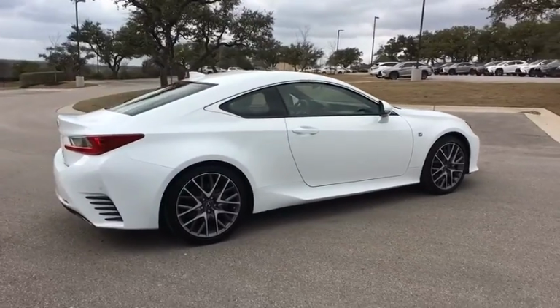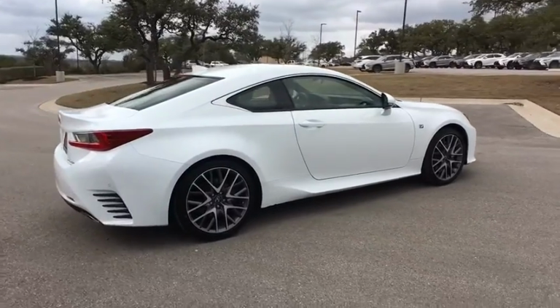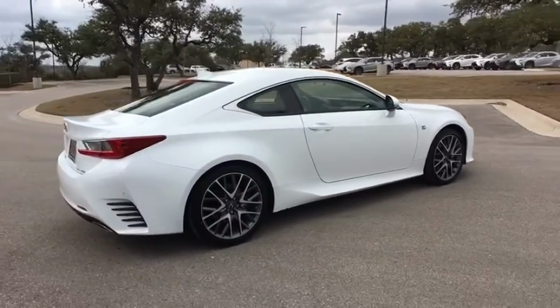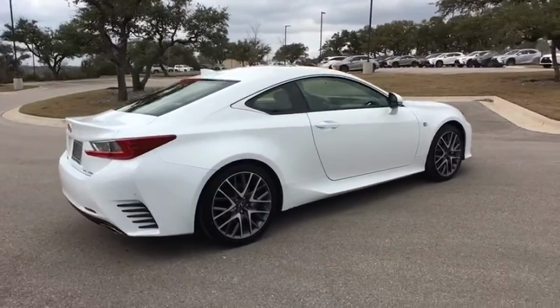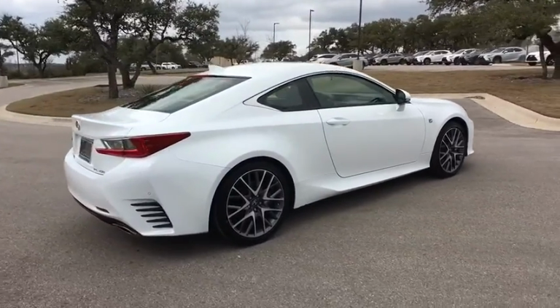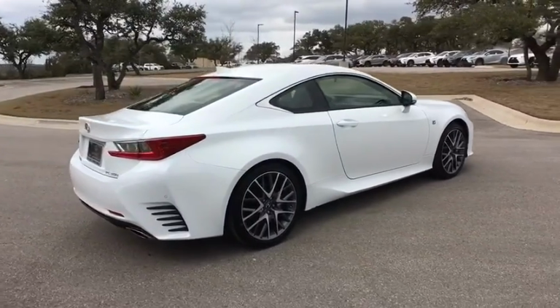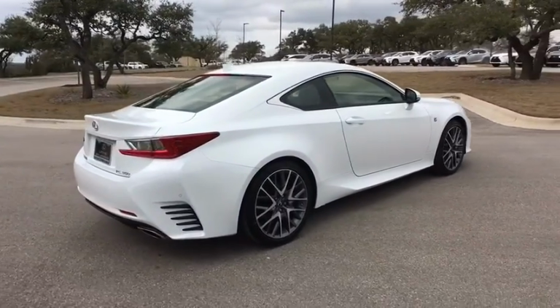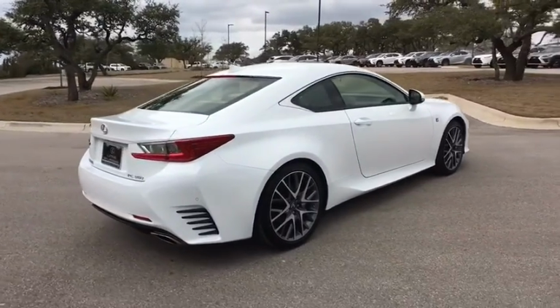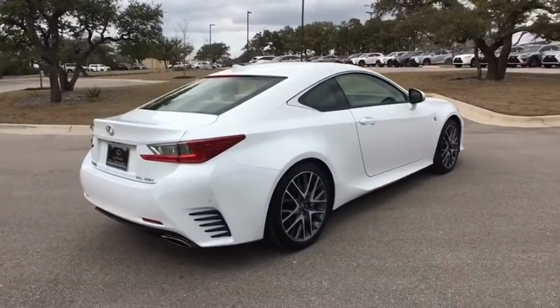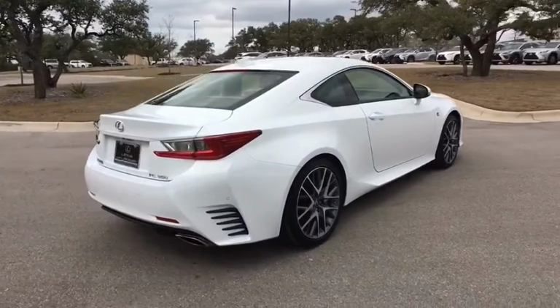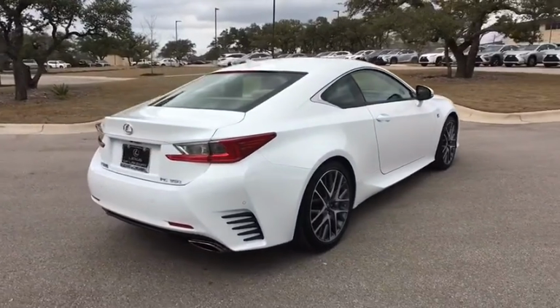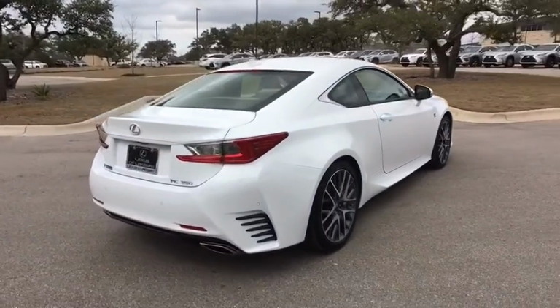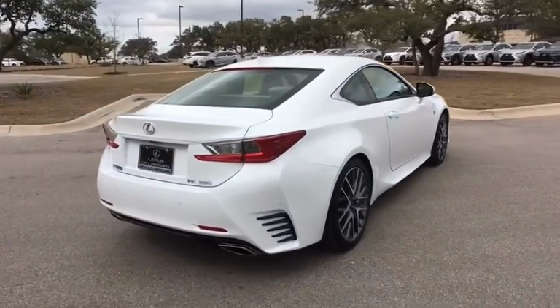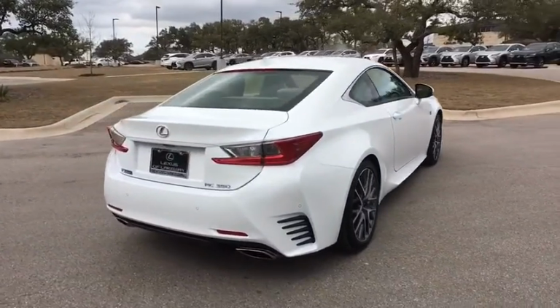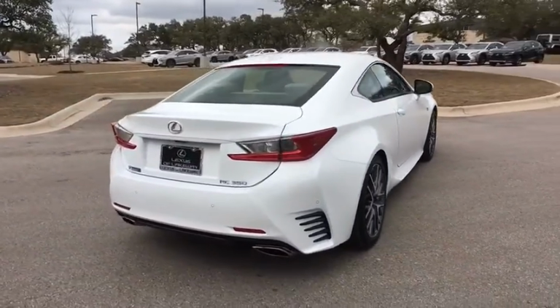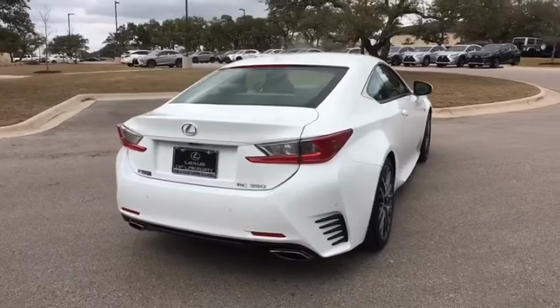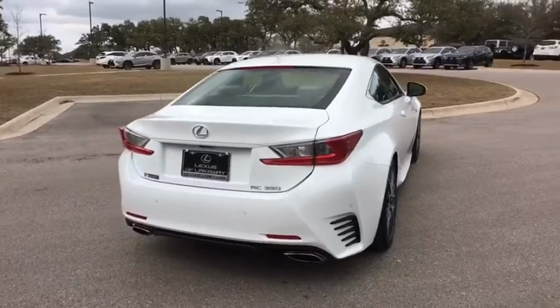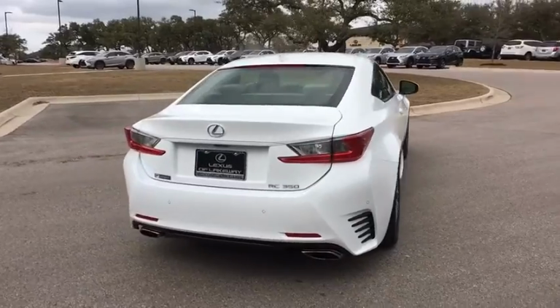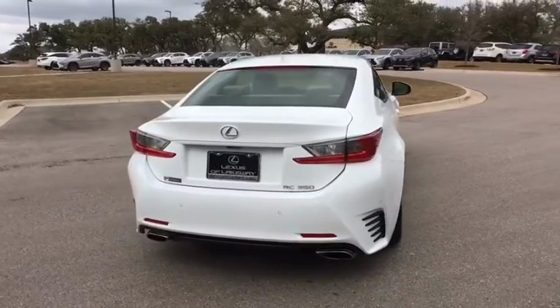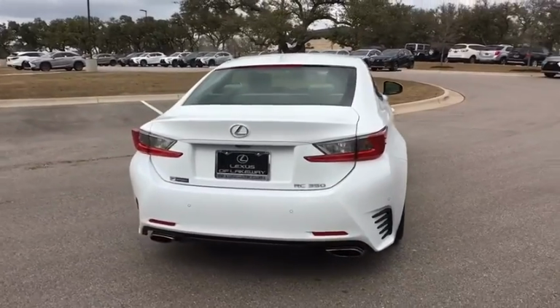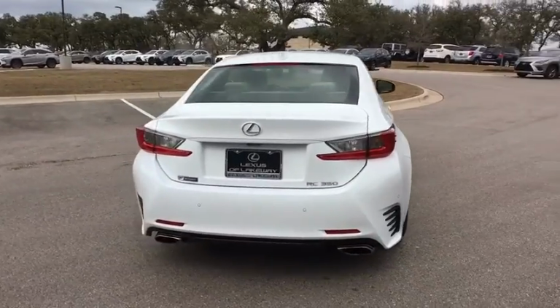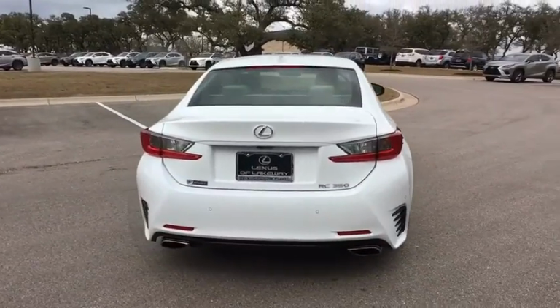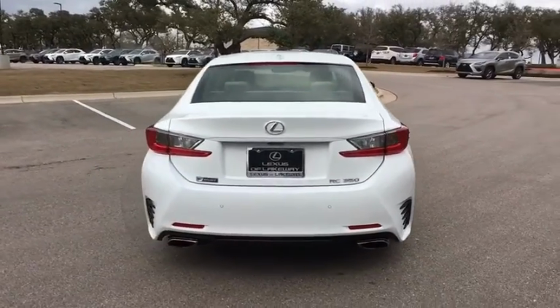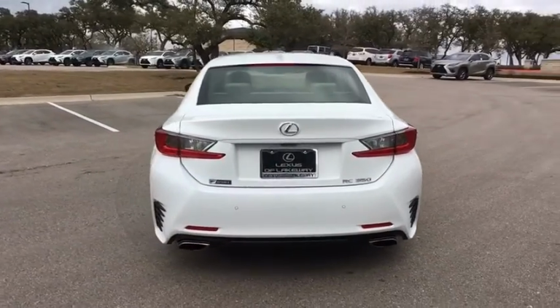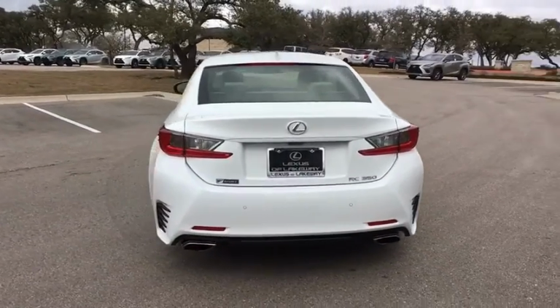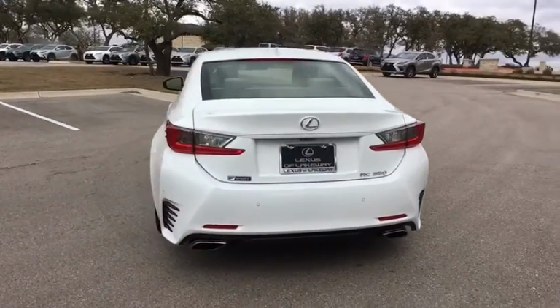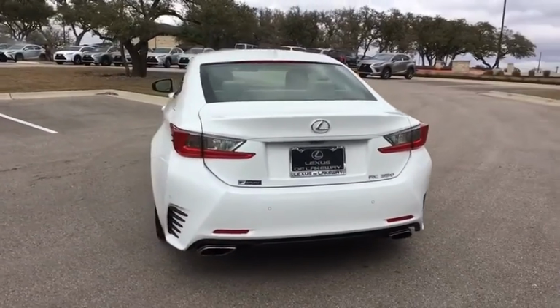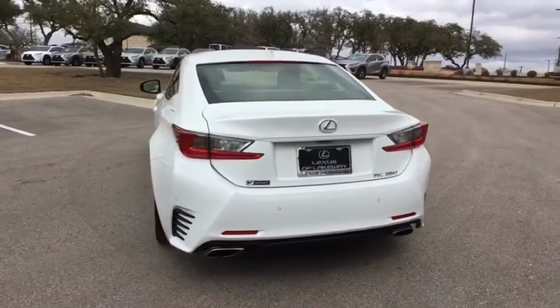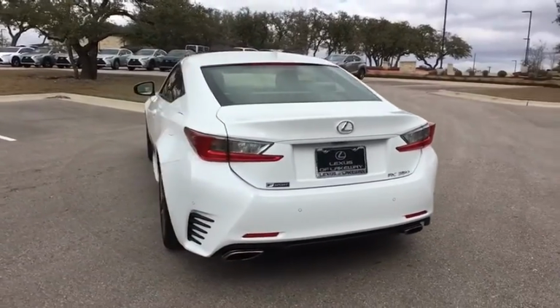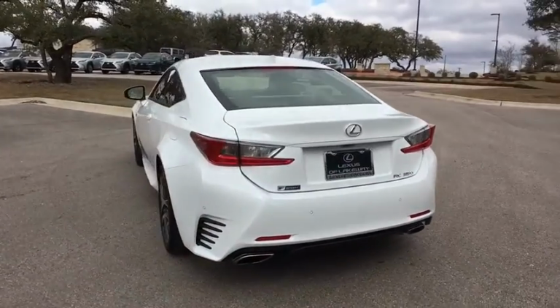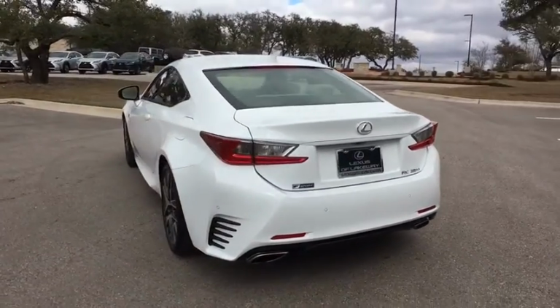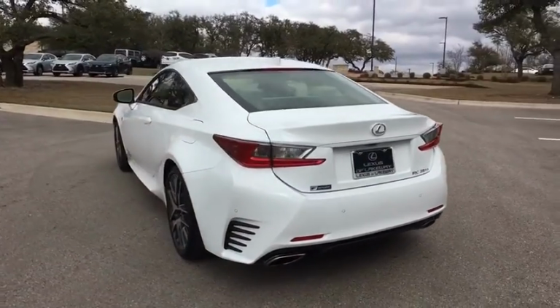This vehicle has less than 15,000 miles. Here are some of this vehicle's great options: steering wheel audio controls, traction control,